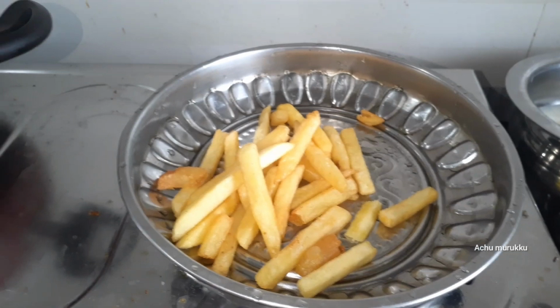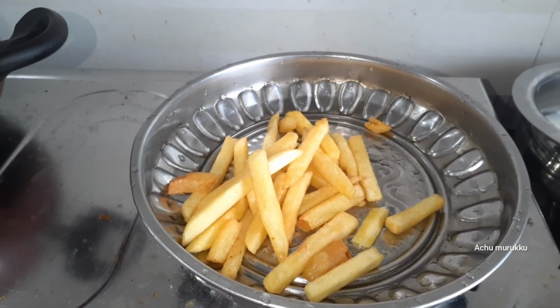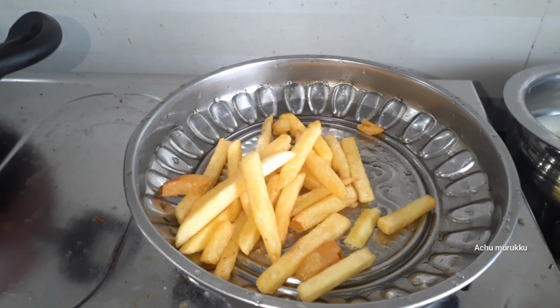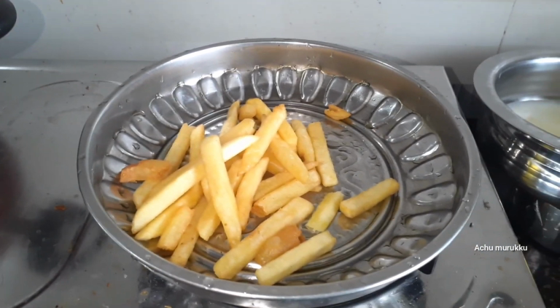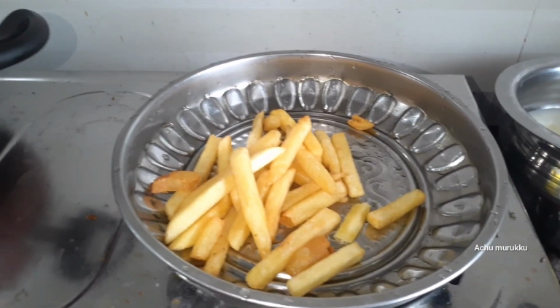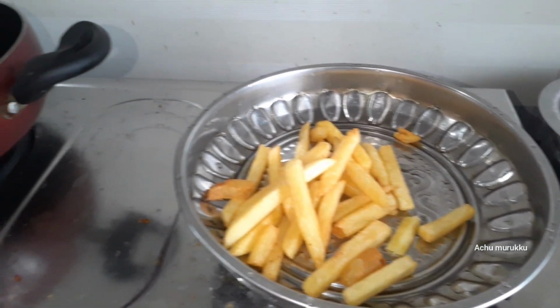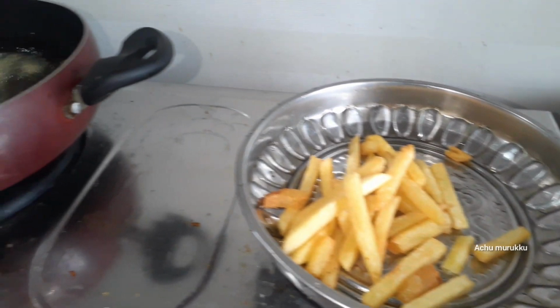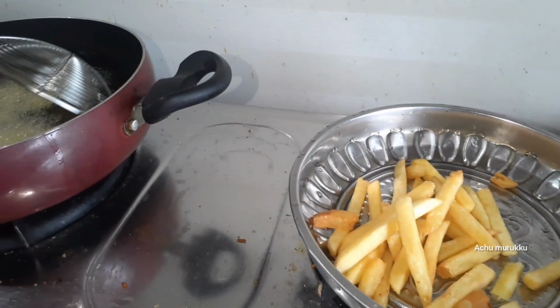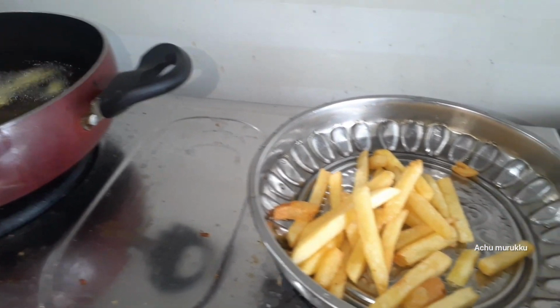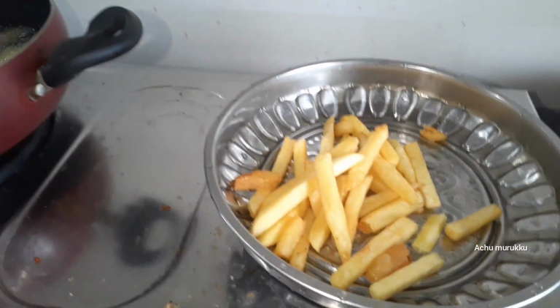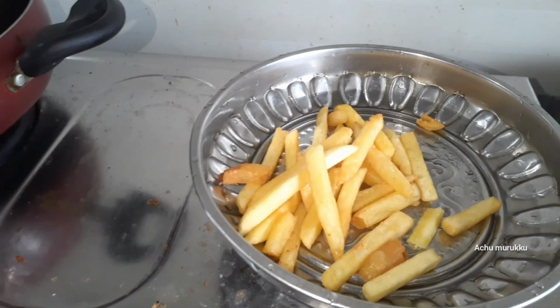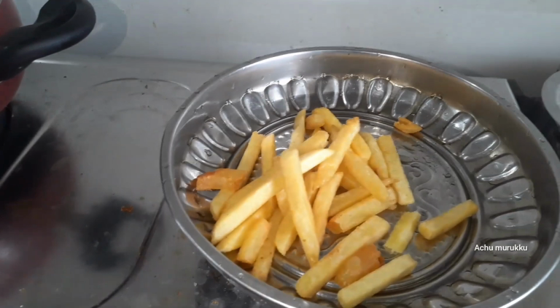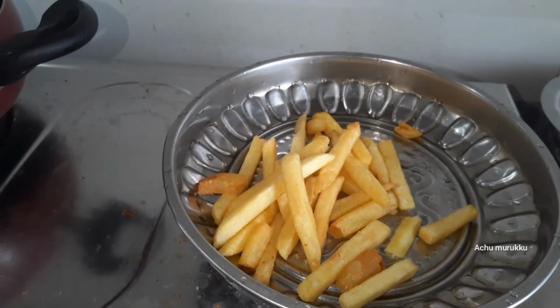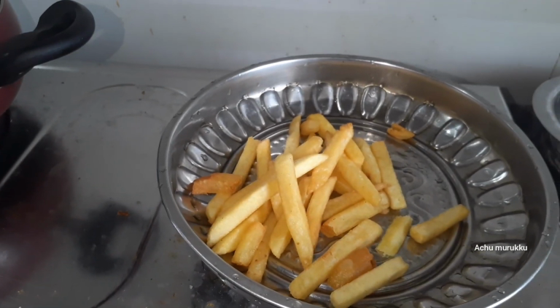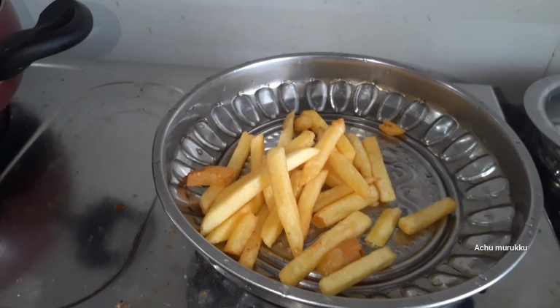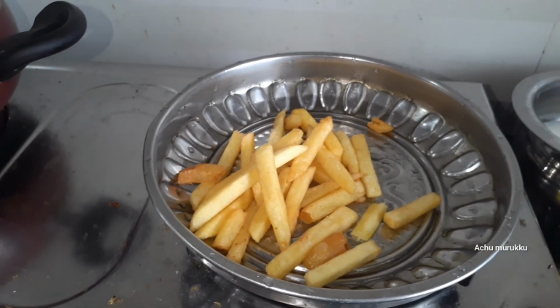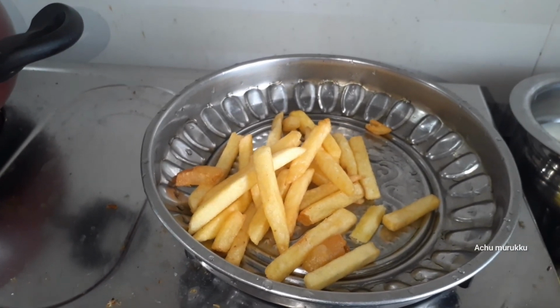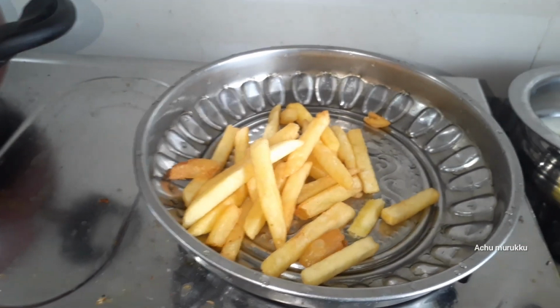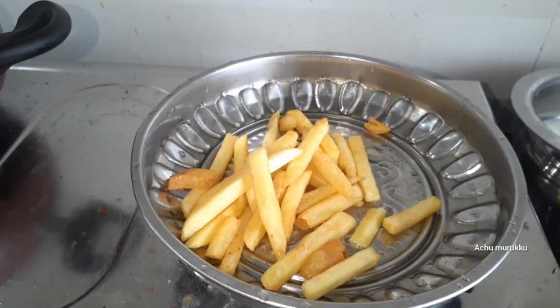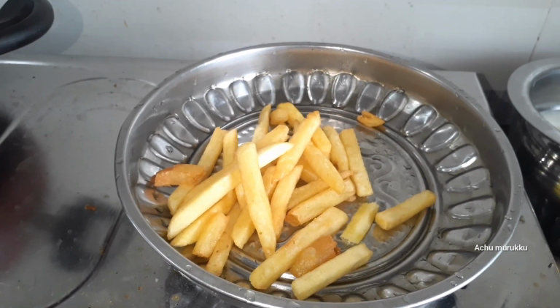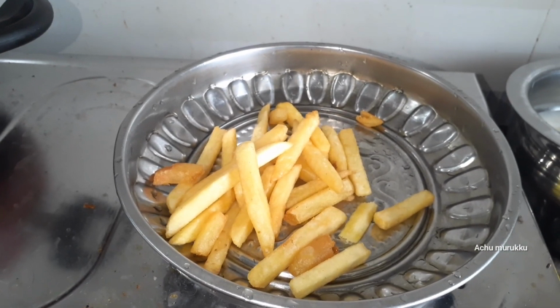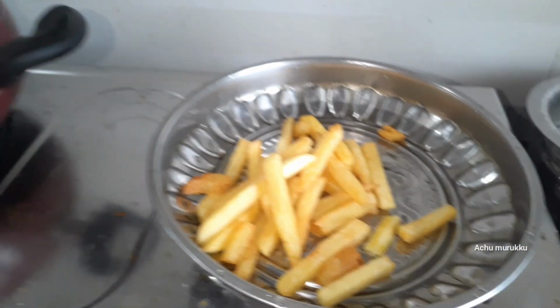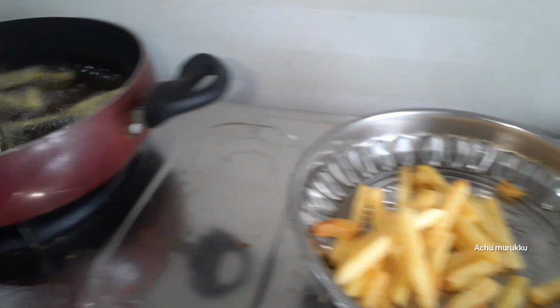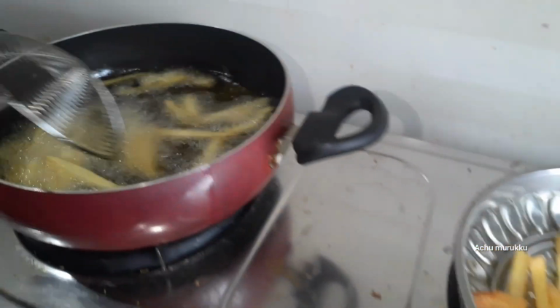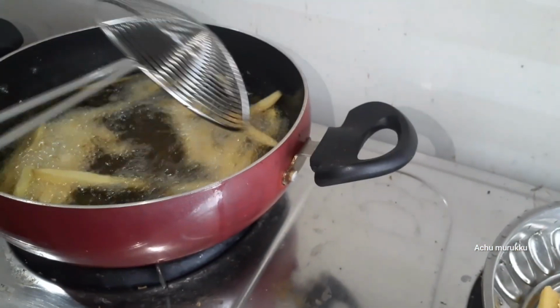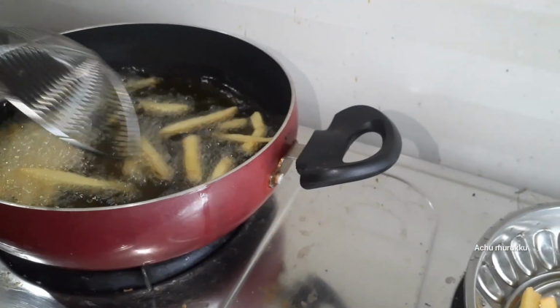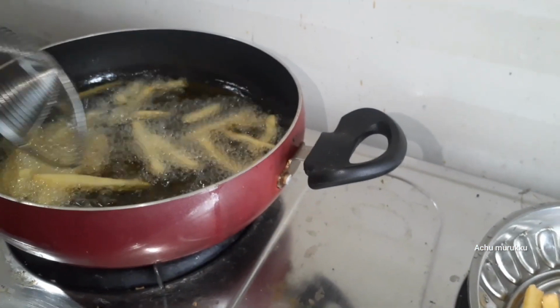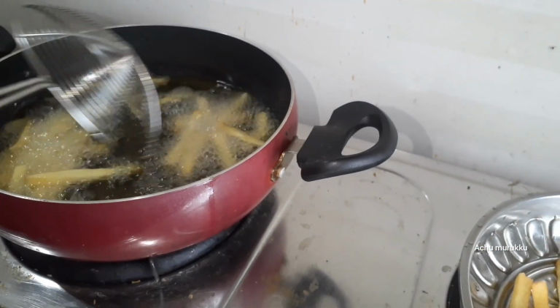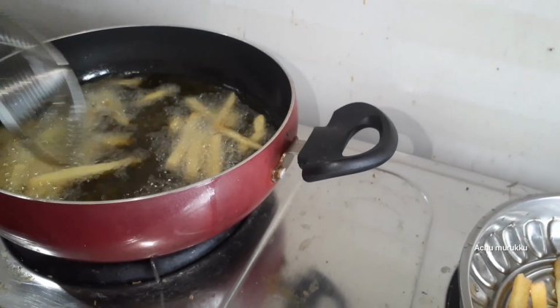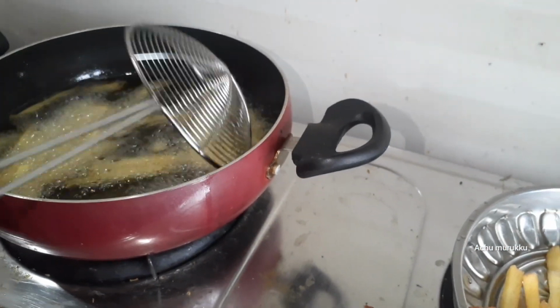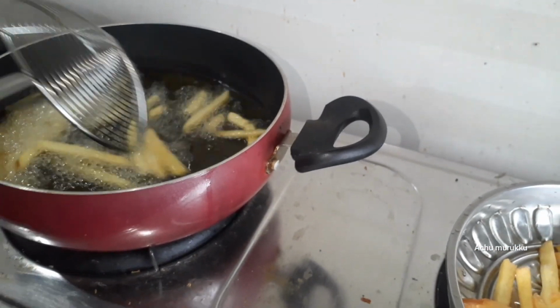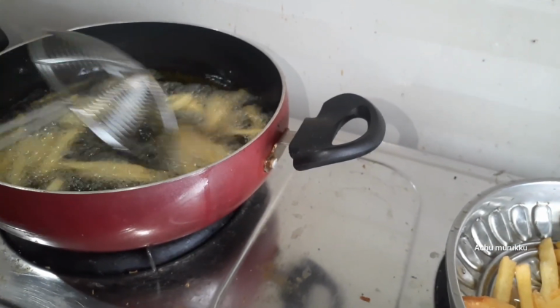Now we are ready to cook french fries. If you want to cook it, you can cook it with a medium flame and you can cook it with a high flame. In 2-3 minutes we will cook it with golden brown color. We will cook it with a good pan.